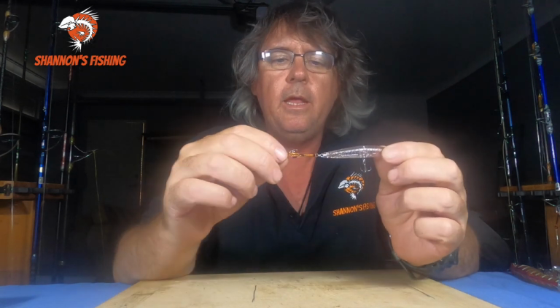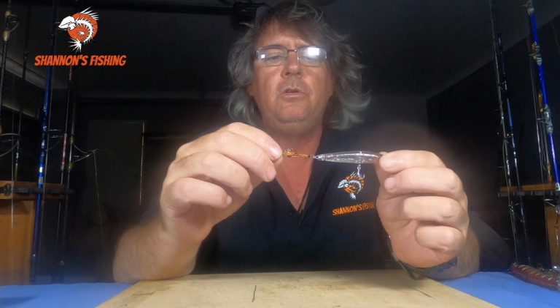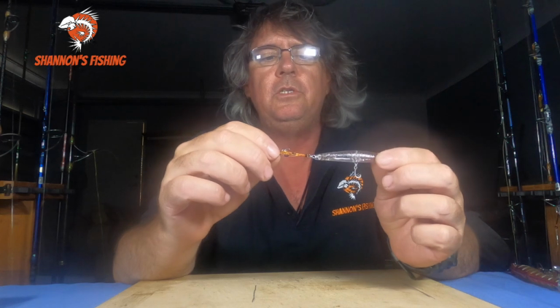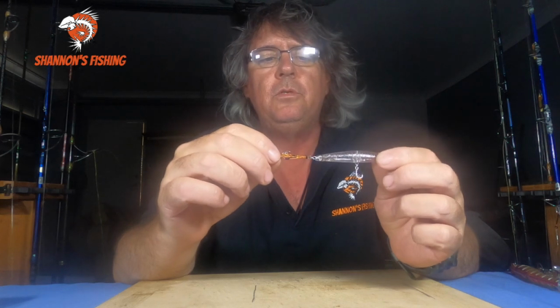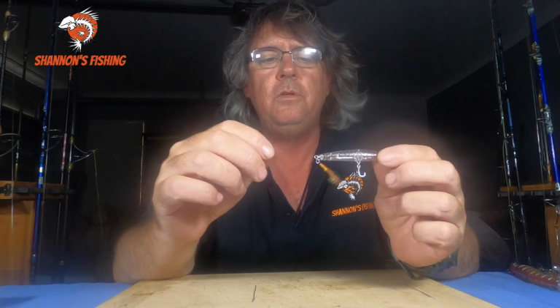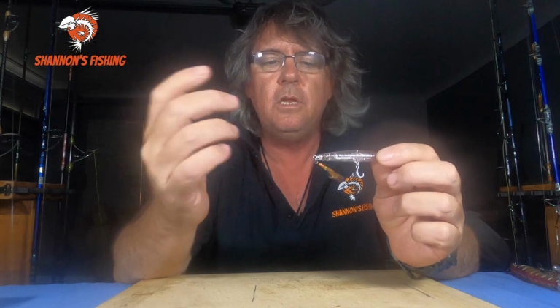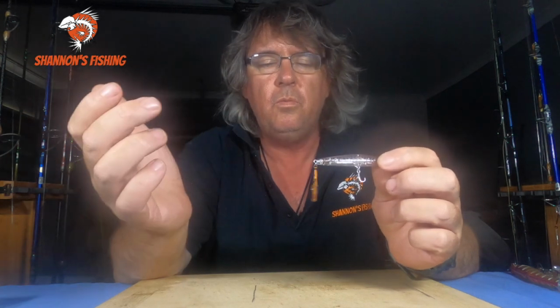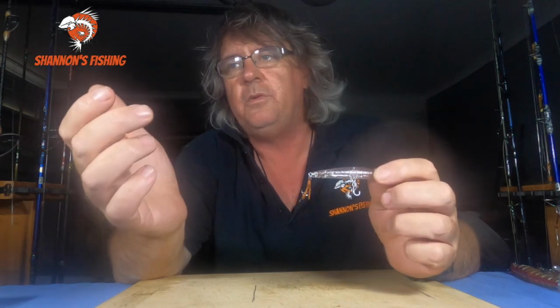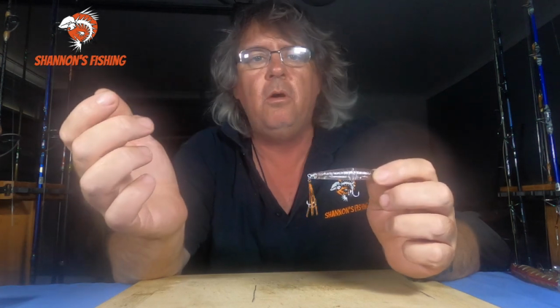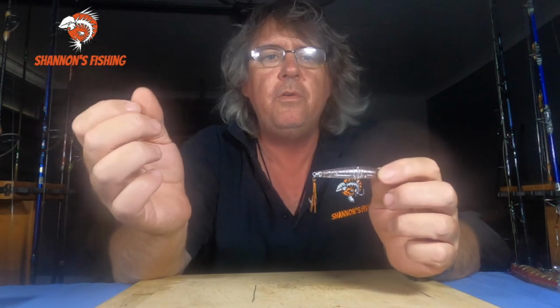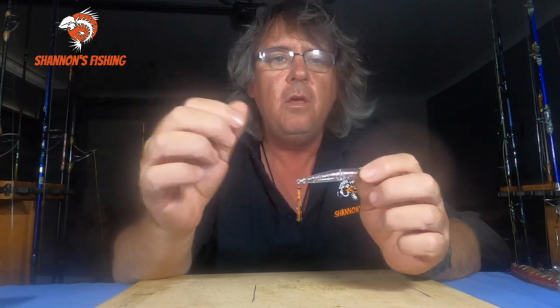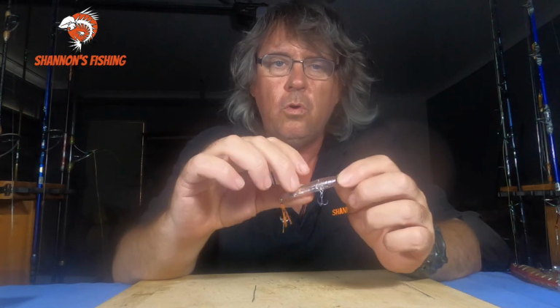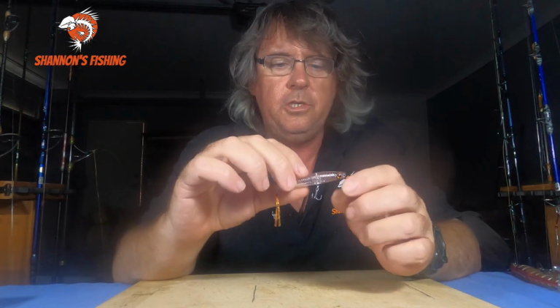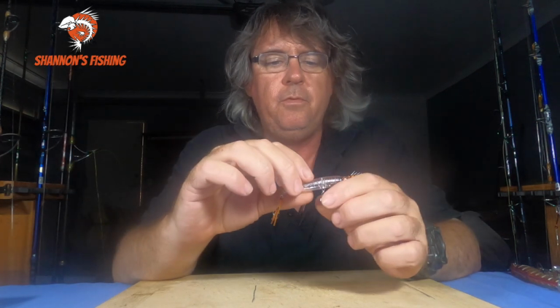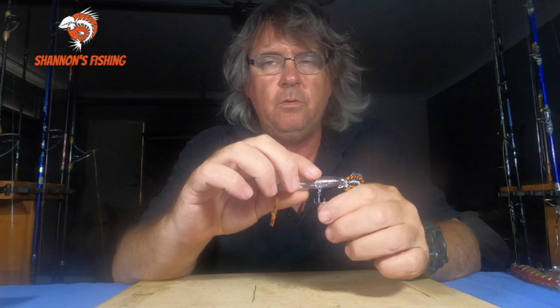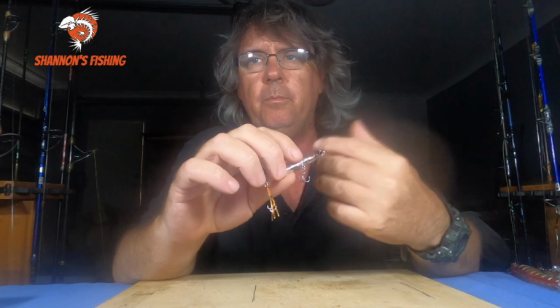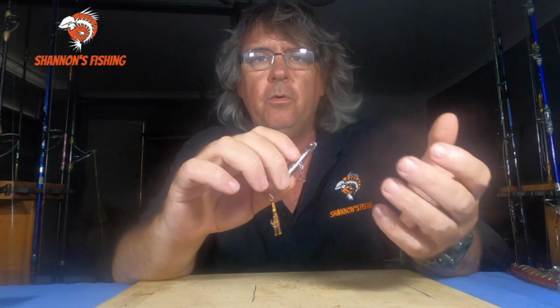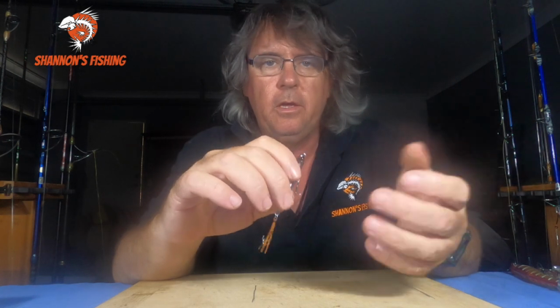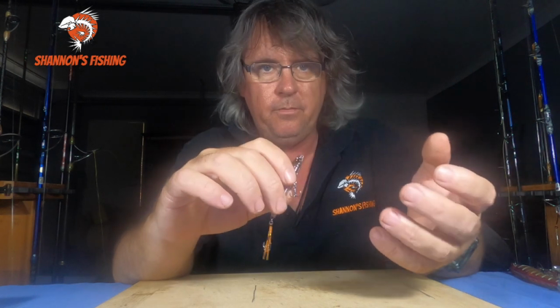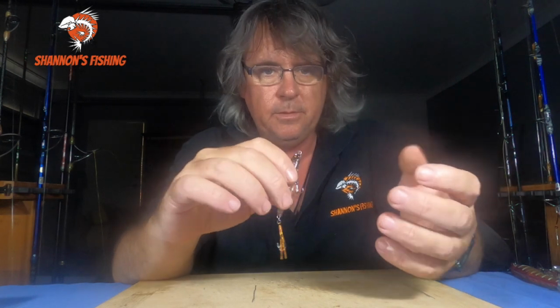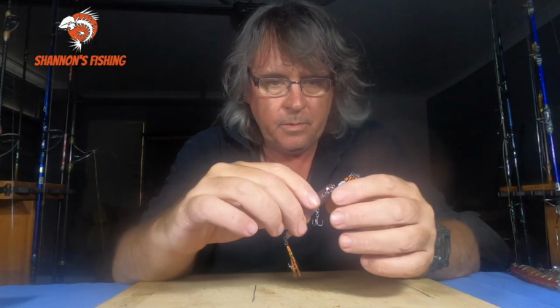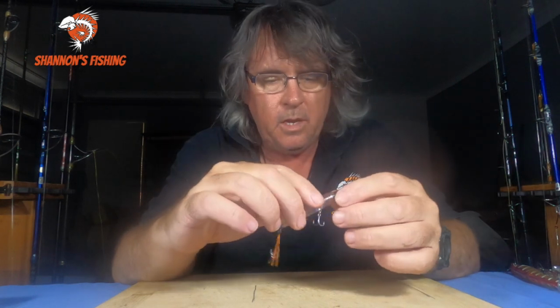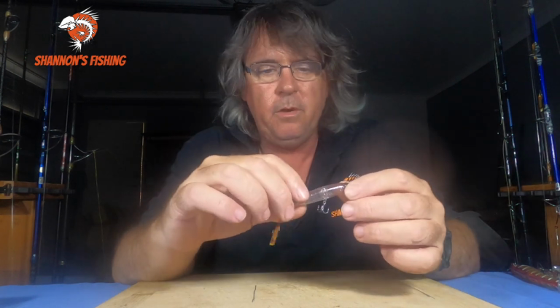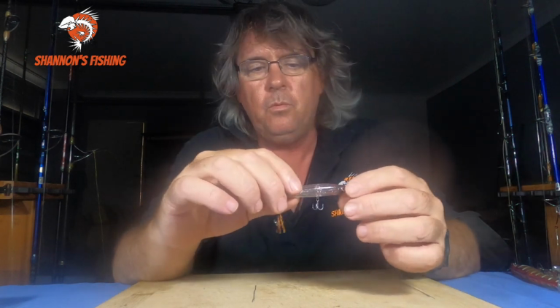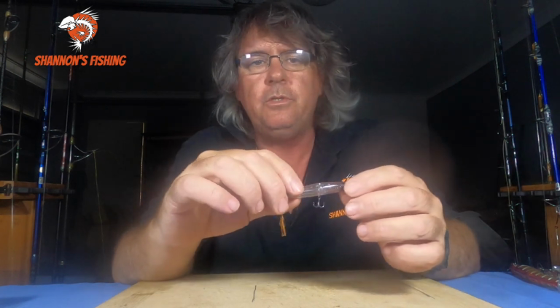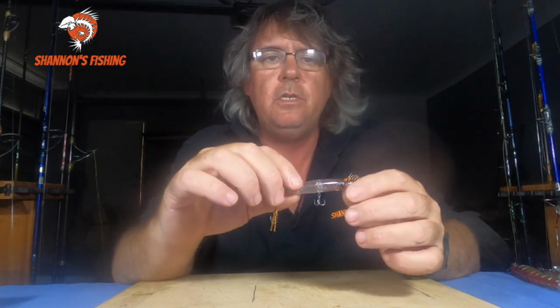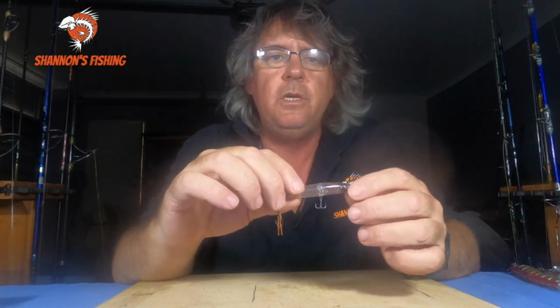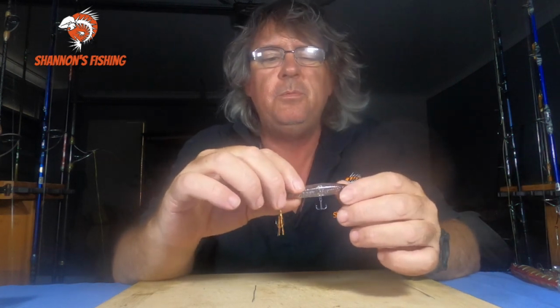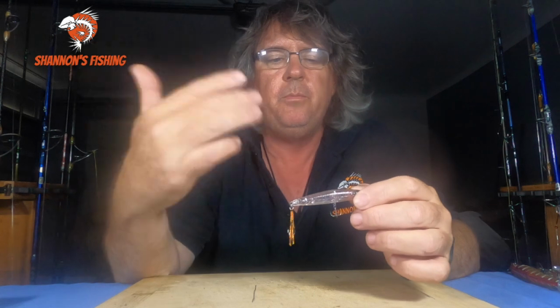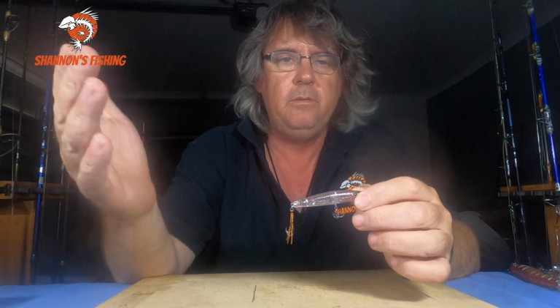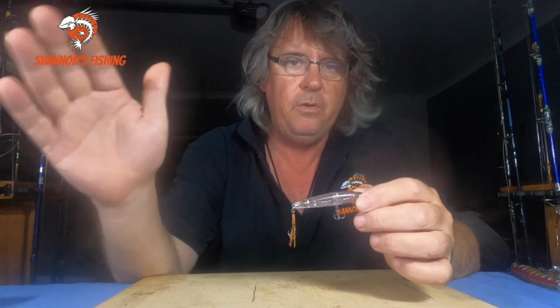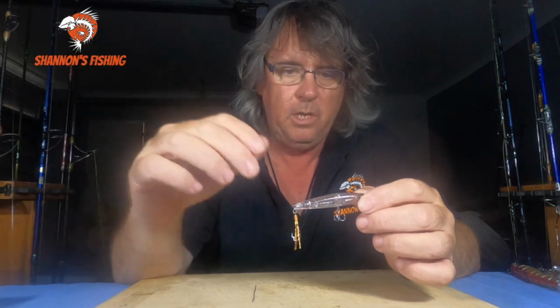And with little tiny assist hooks, you just need a little 1 to 3 kilo outfit. Walk around the shallow flats, or if you're on a boat or a kayak go over the flats. You only want to be in about a foot of water, up to about a metre — a metre and shallower.